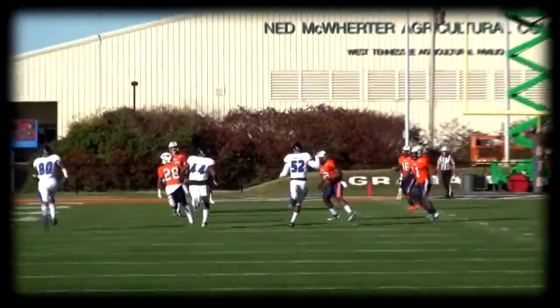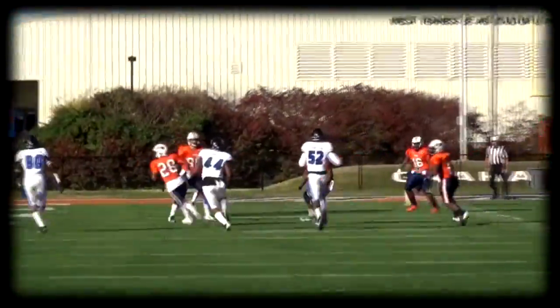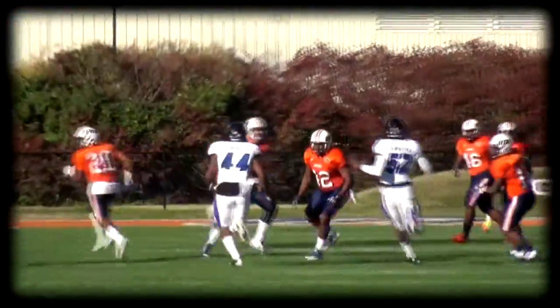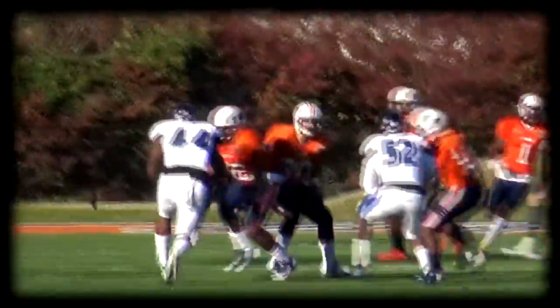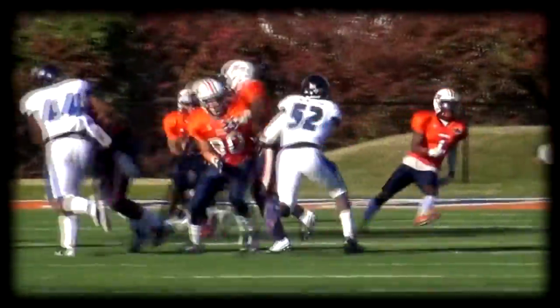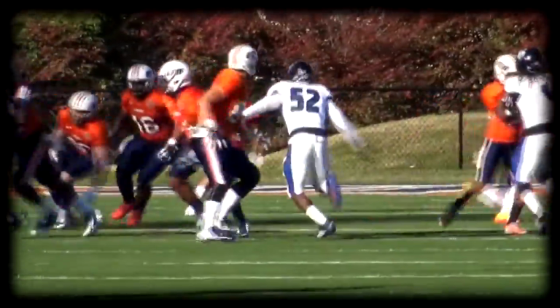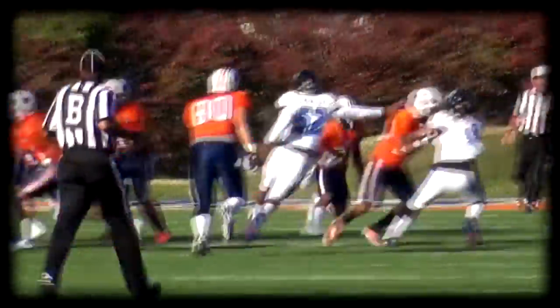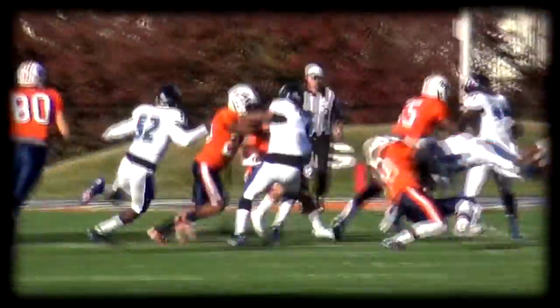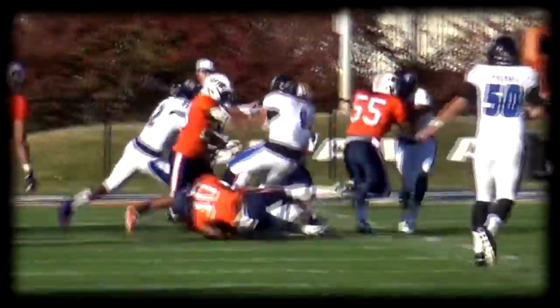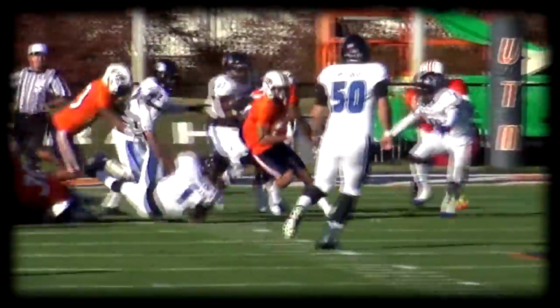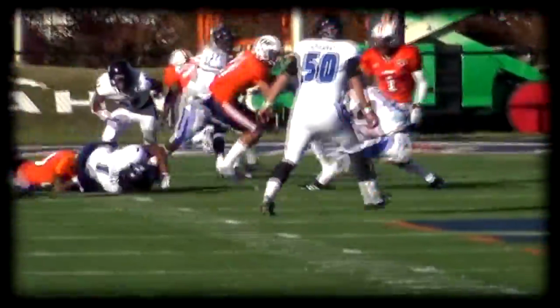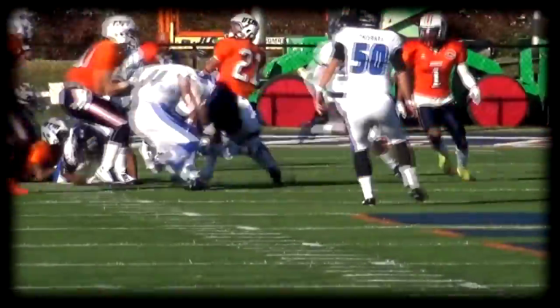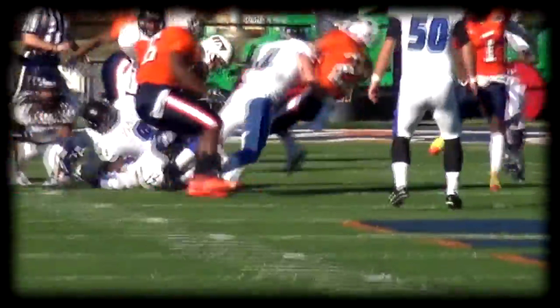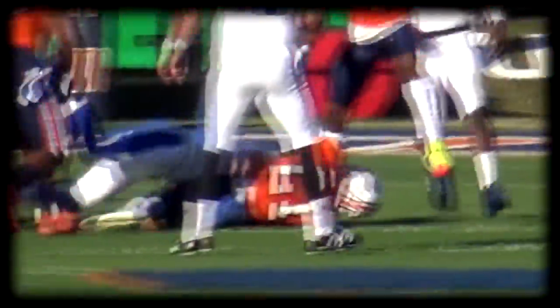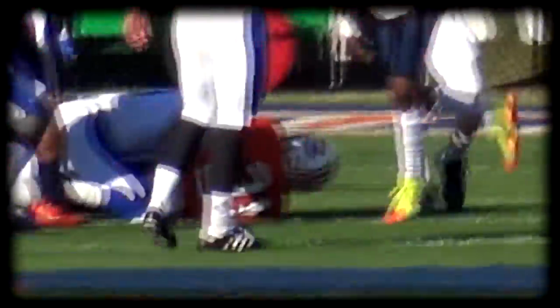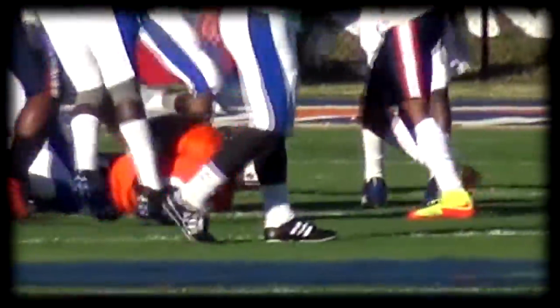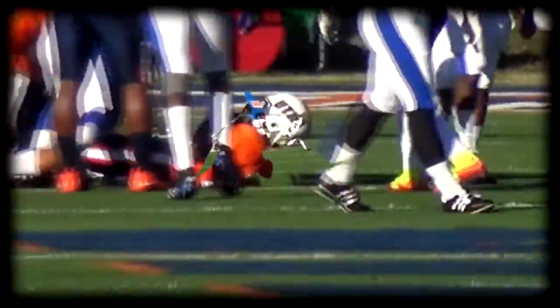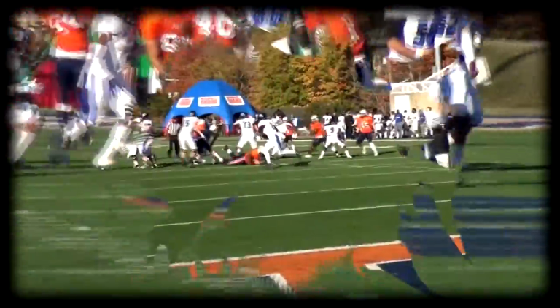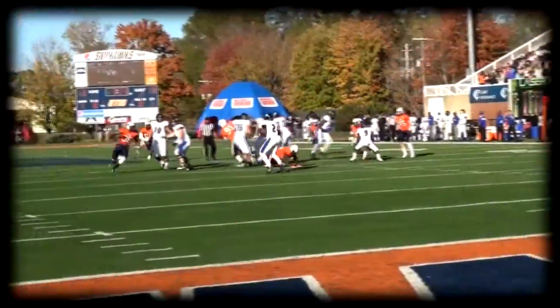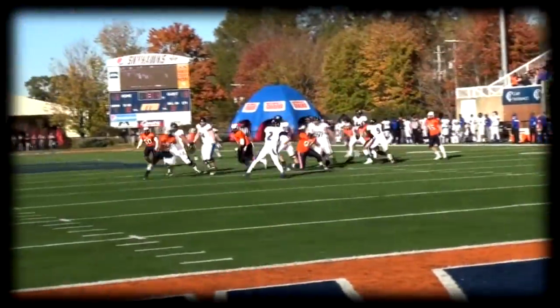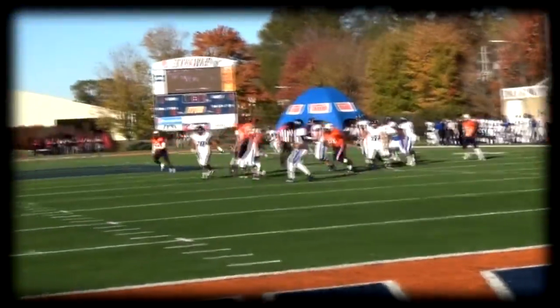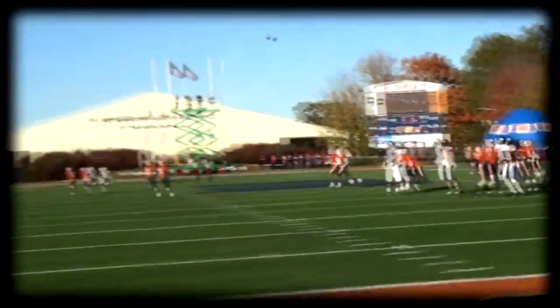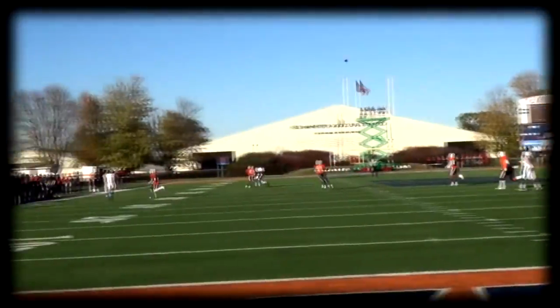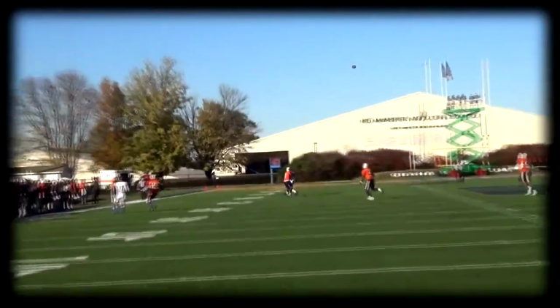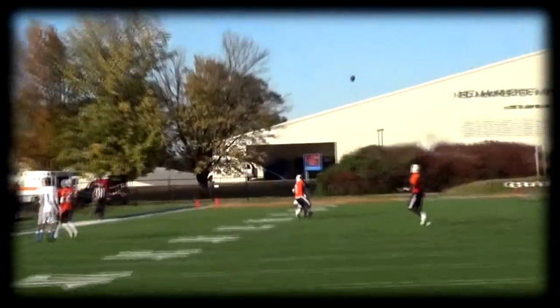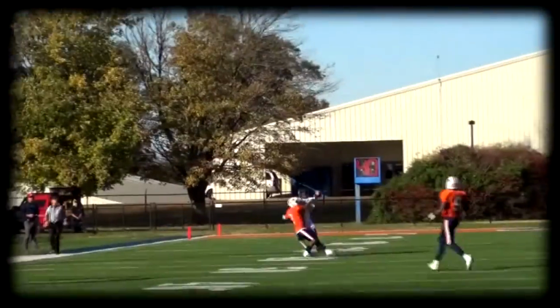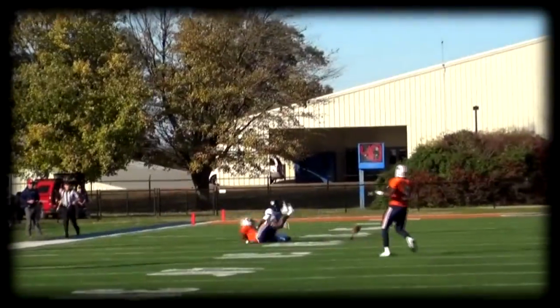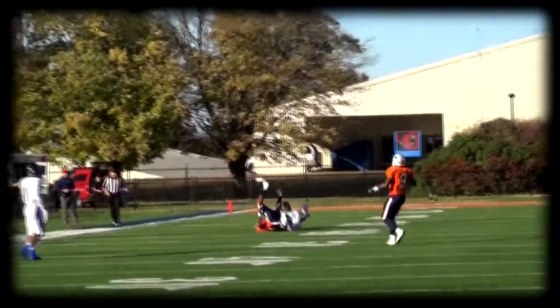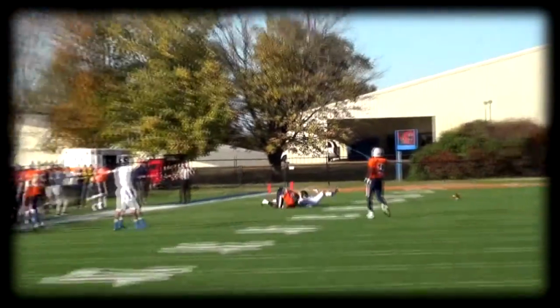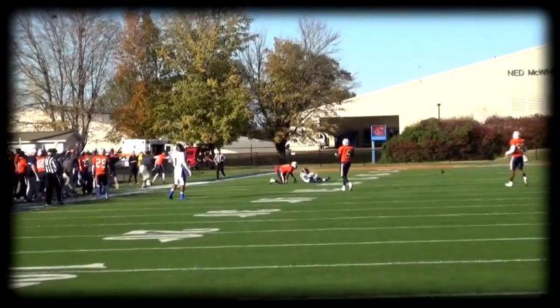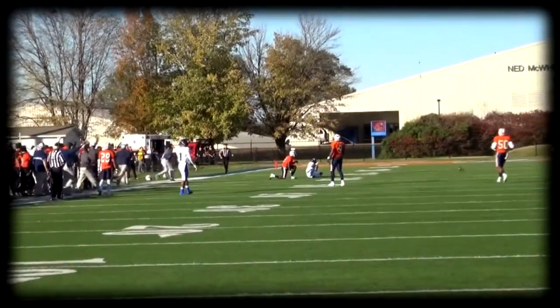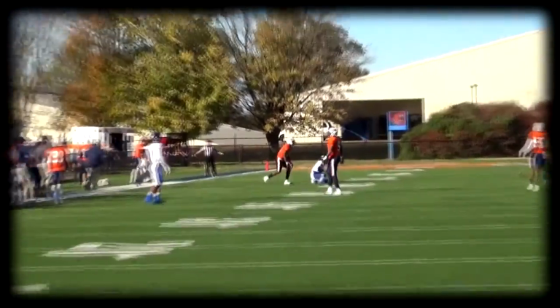Jordan Landry at the 5, across the 10, the 15, the 20, the 25, the flag thrown in there and he's down. Whitlow fires it downfield, turning around and breaking it up at the last moment.